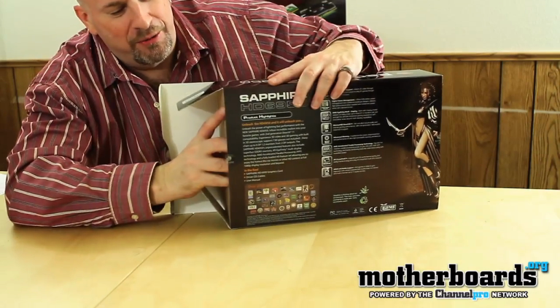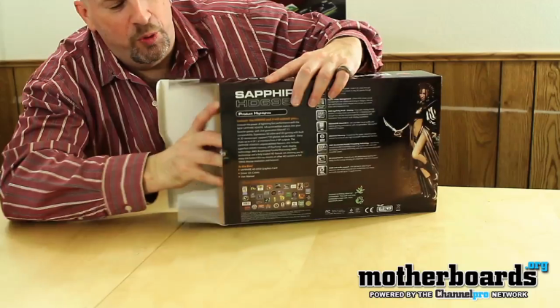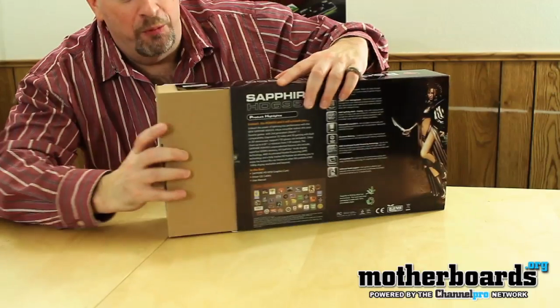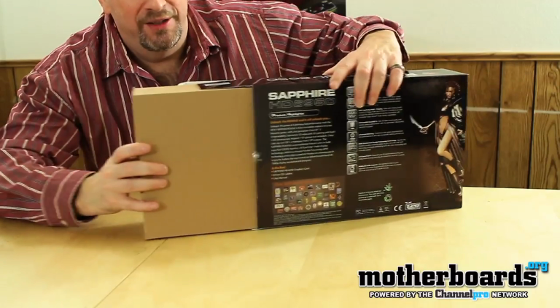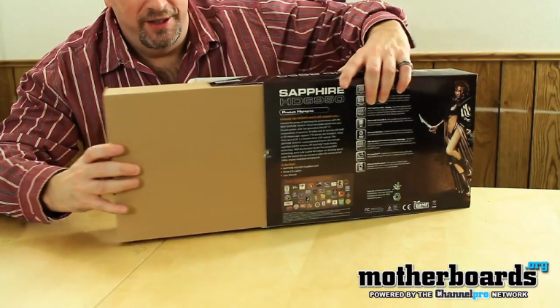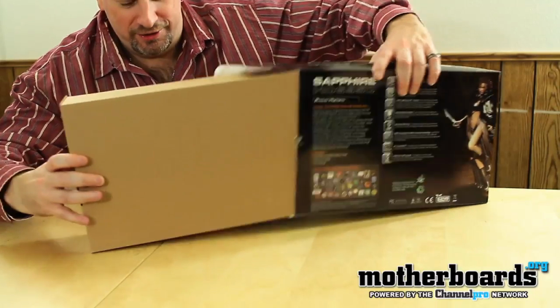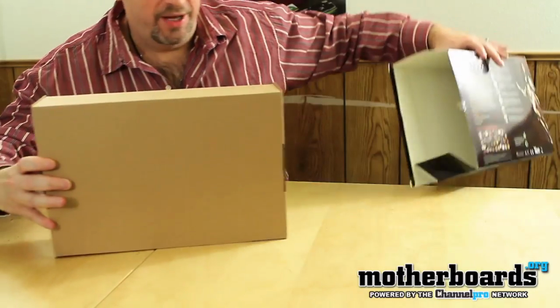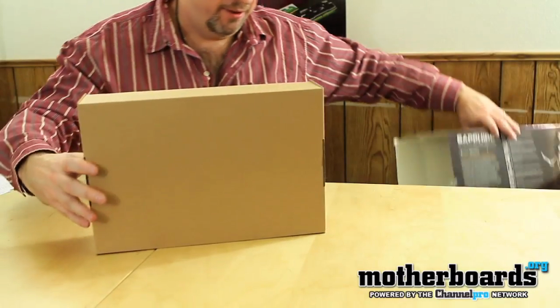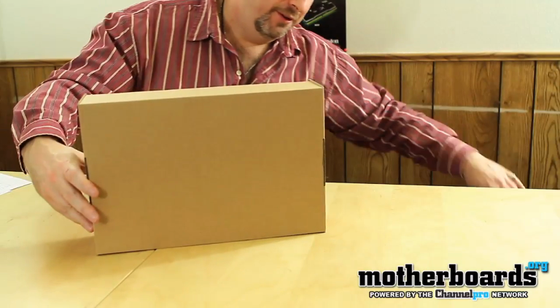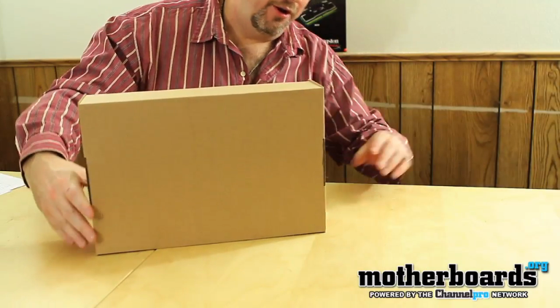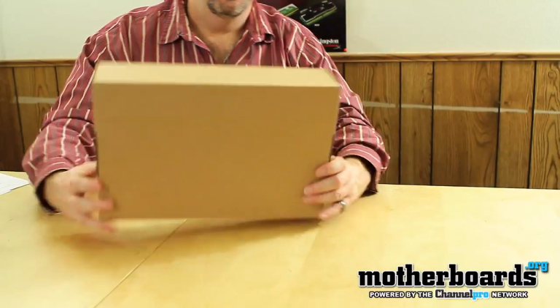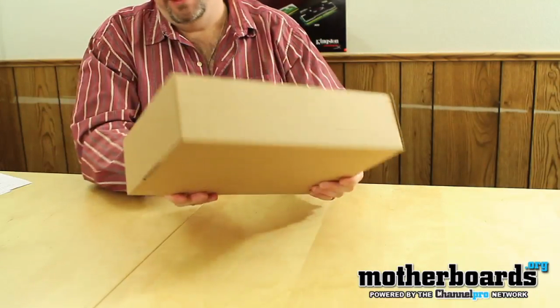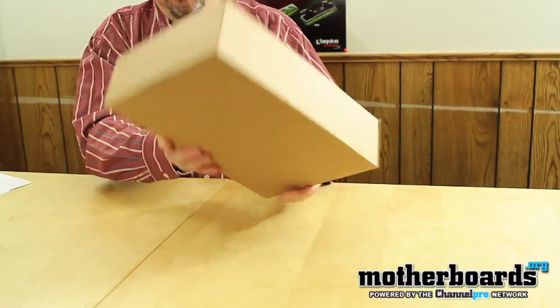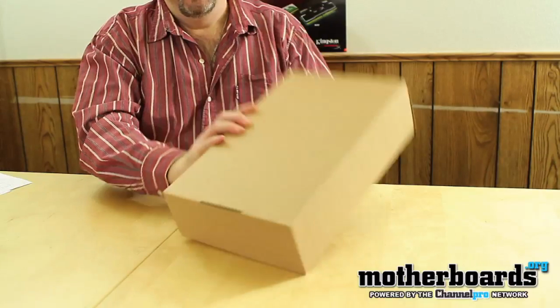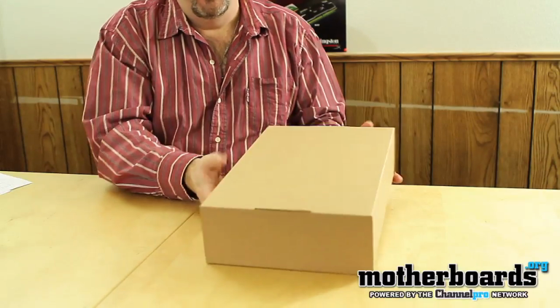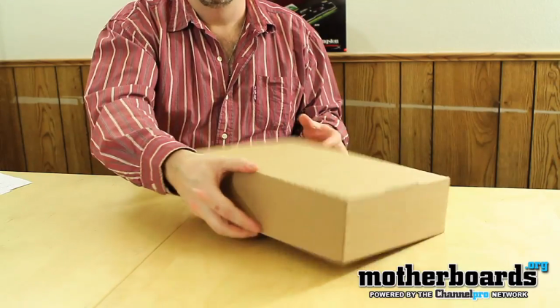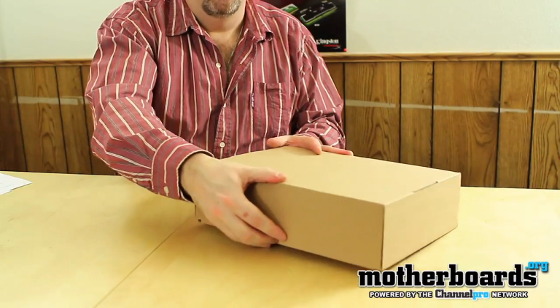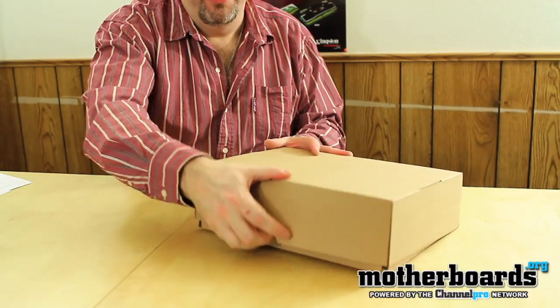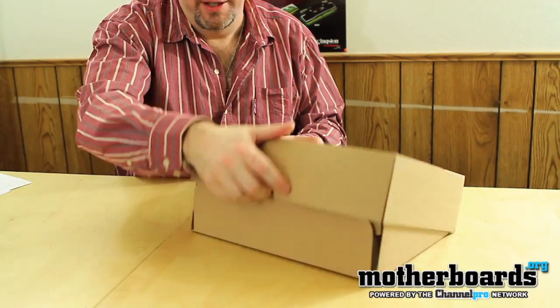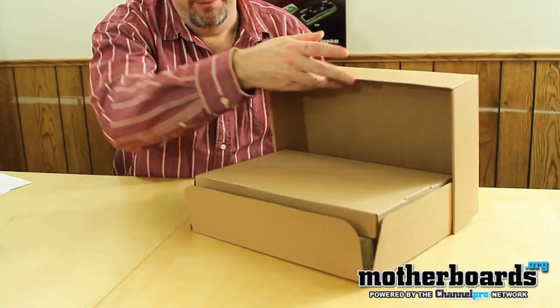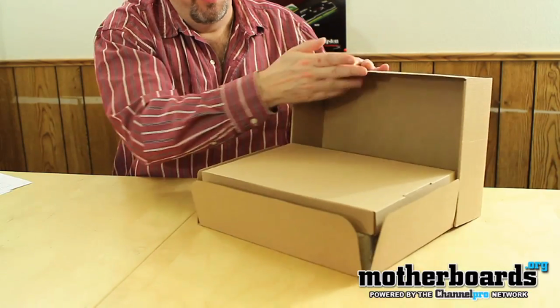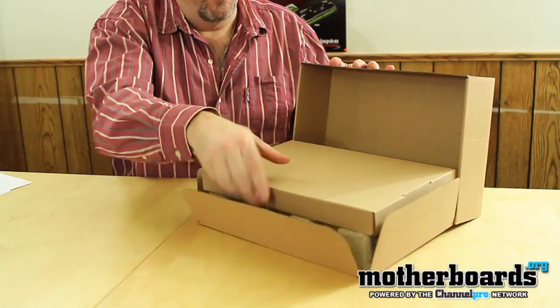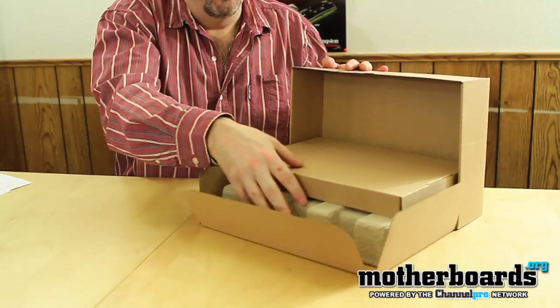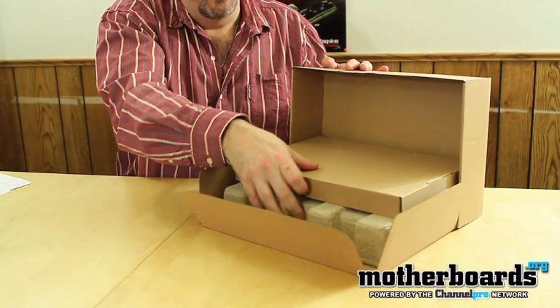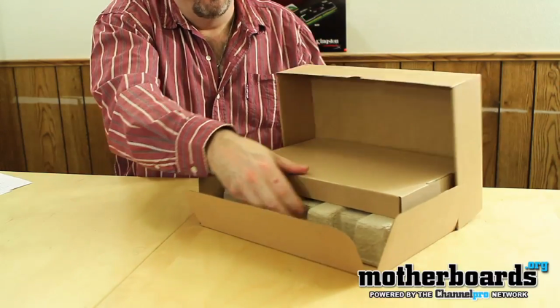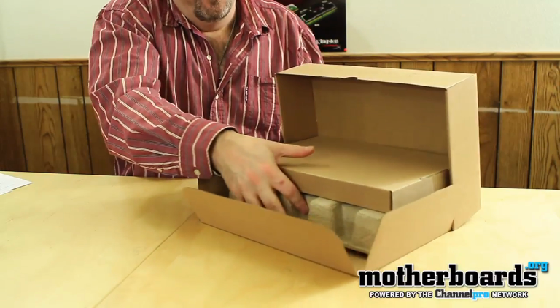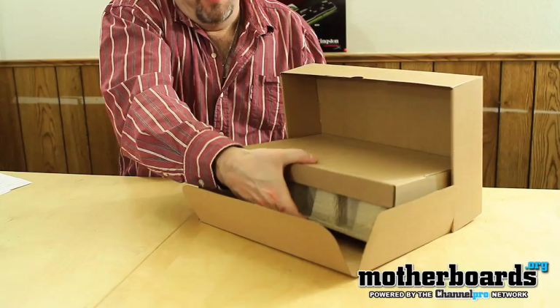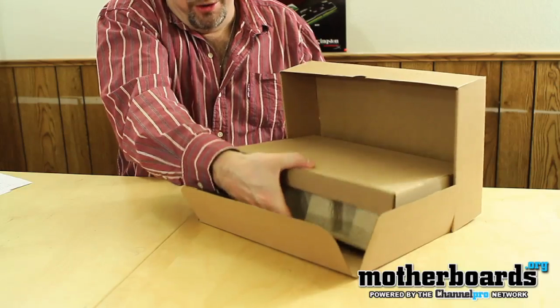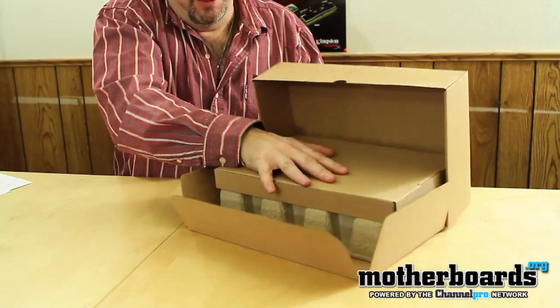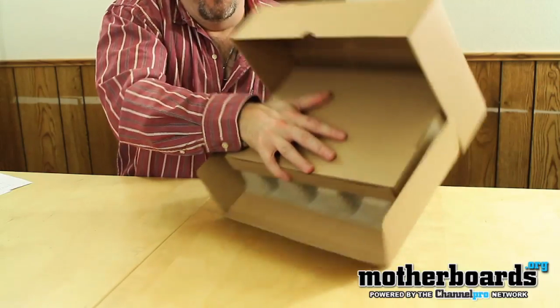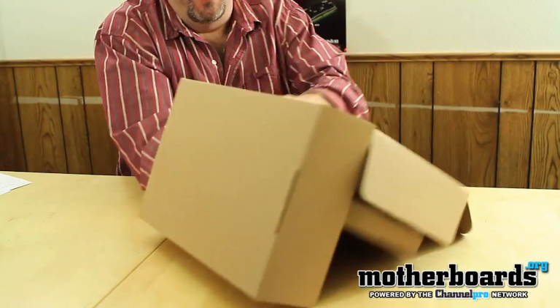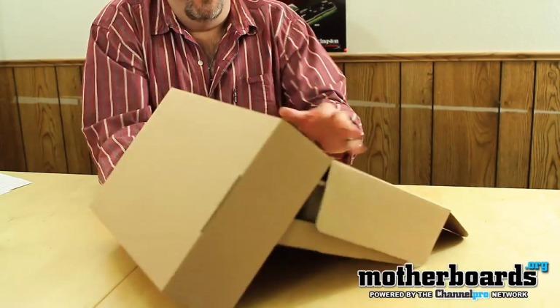It seems like no matter which way I try to open the box, it's upside down. So today I'm going to go ahead and open it like this and we'll hope that it's not upside down — but it's upside down. I'm so lucky with this. So I'm going to flip the thing back around.